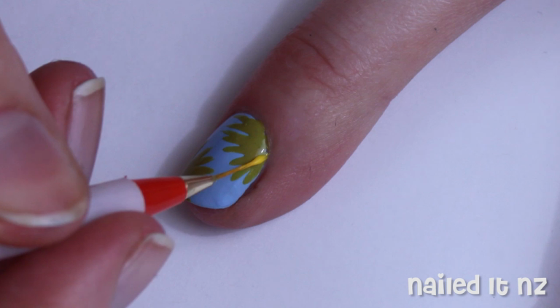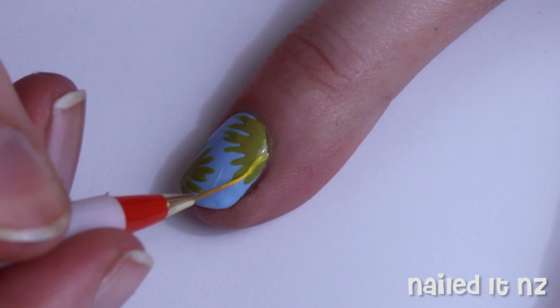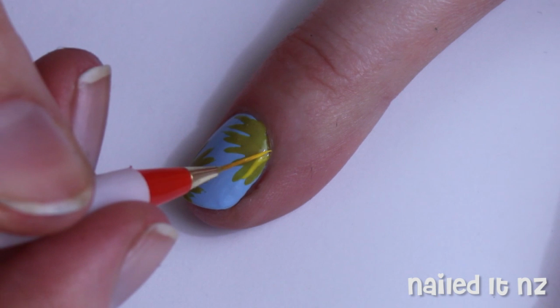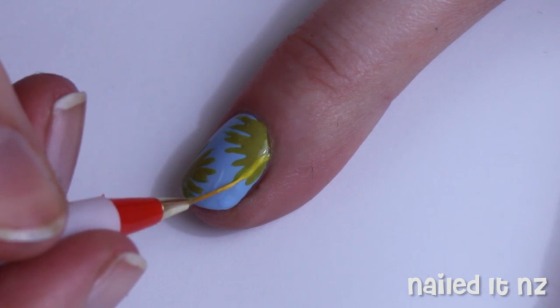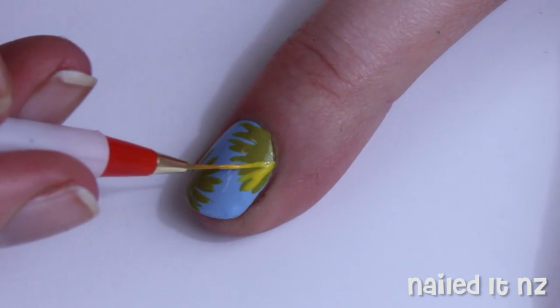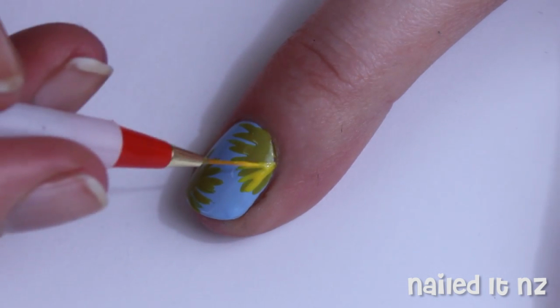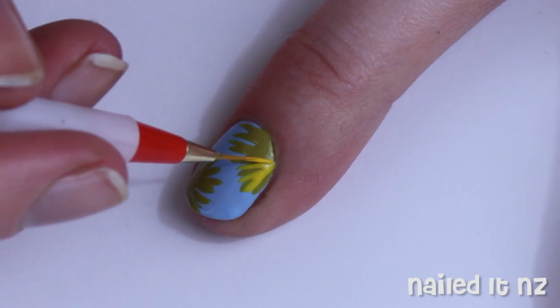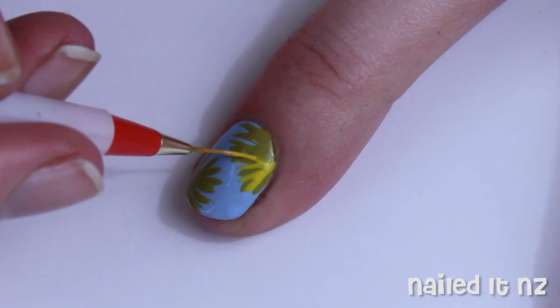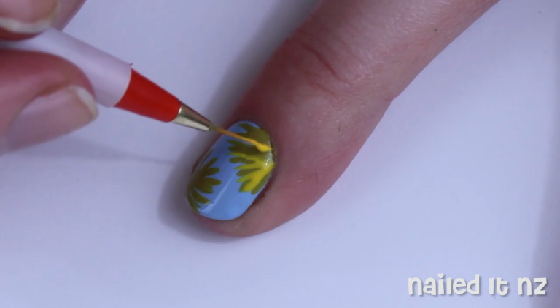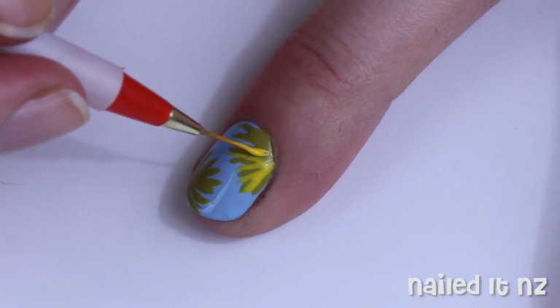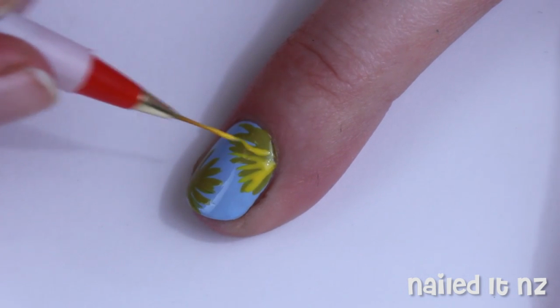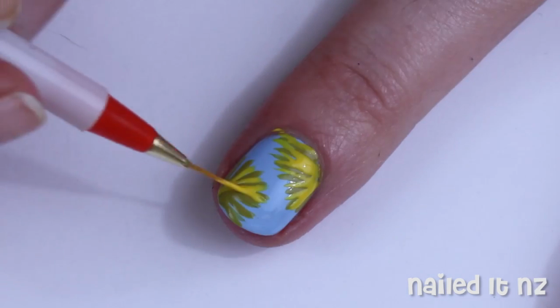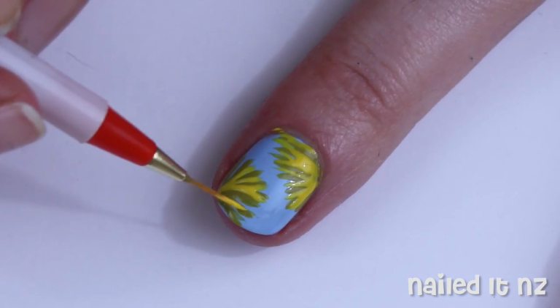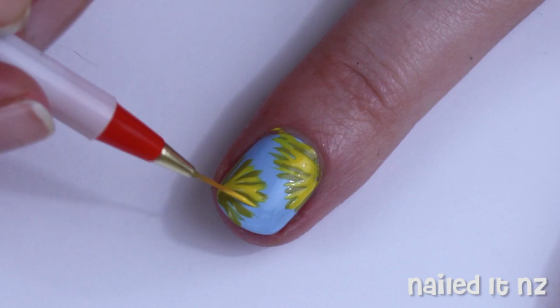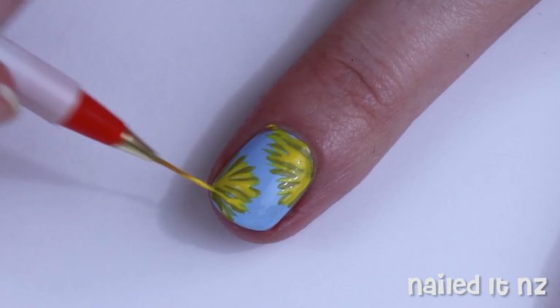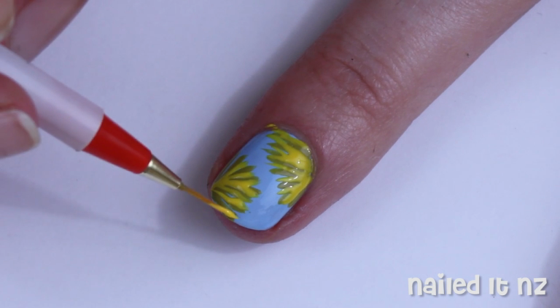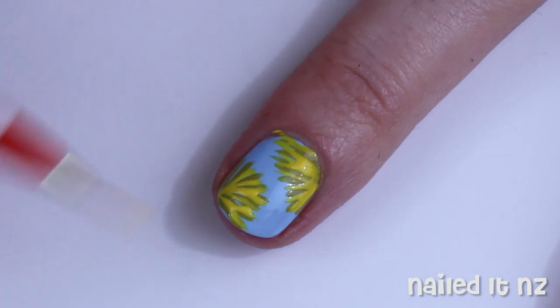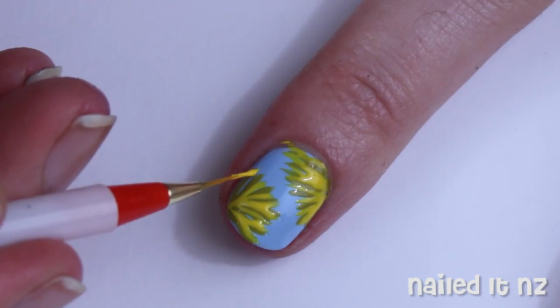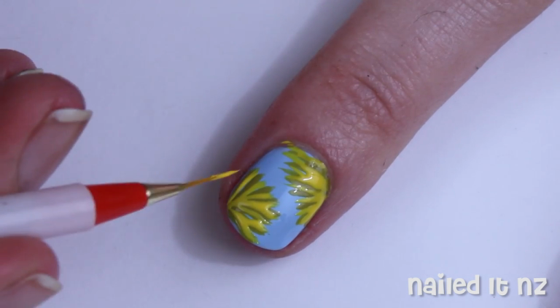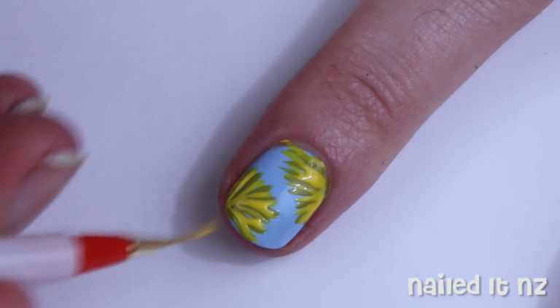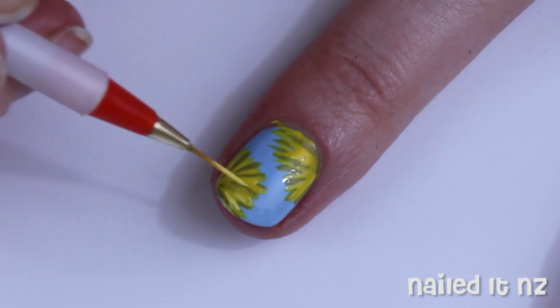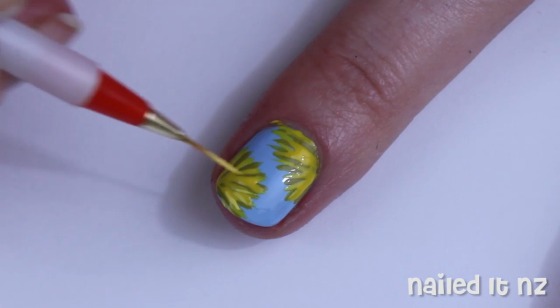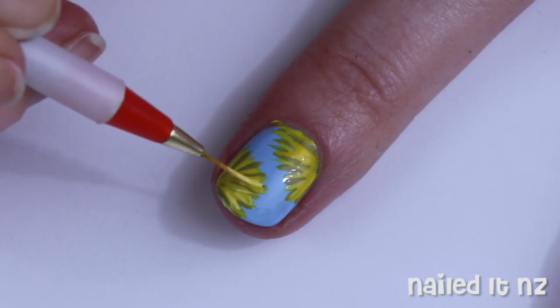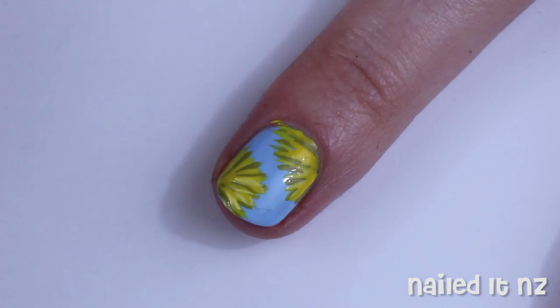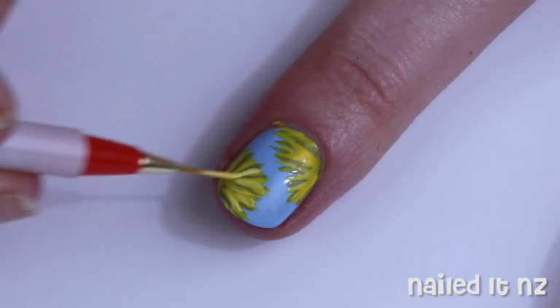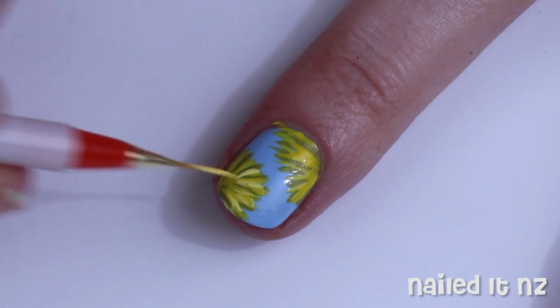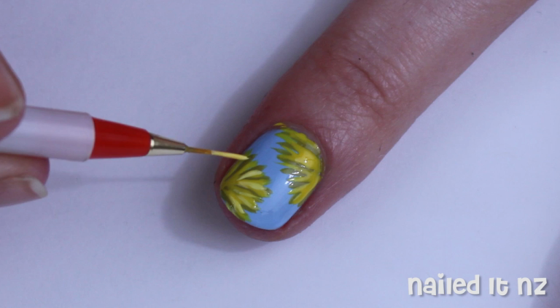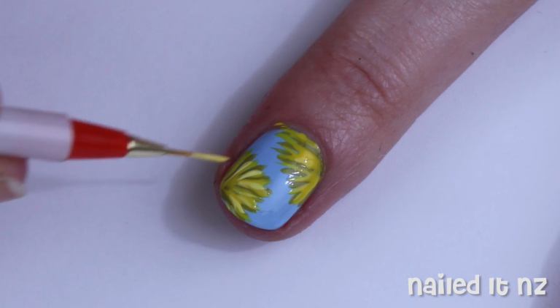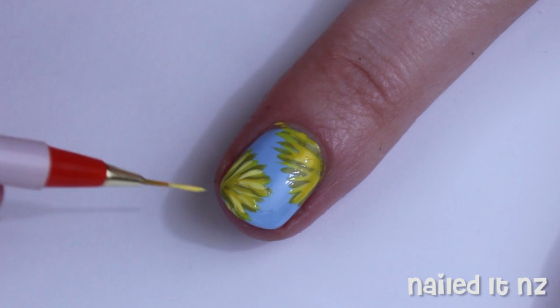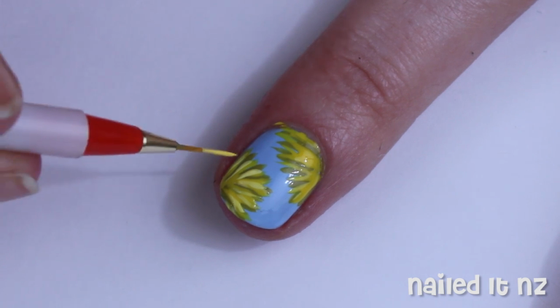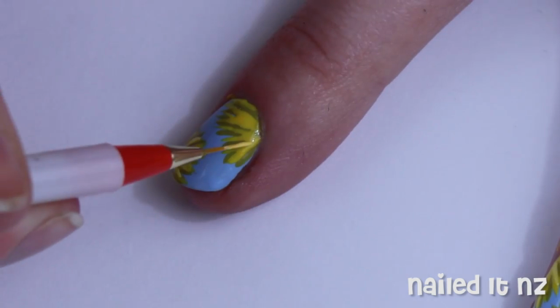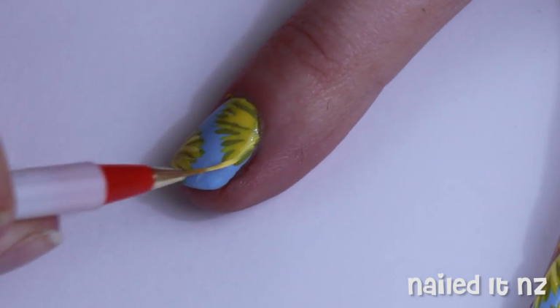Next, grab the yellow you painted your other nails with and make some stripes on top of the first ones, trying to go in between them as much as possible. Then use a light yellow polish to add some rough highlights to these petals — it just makes them look that little bit better.